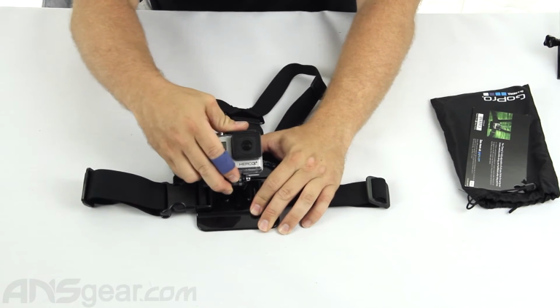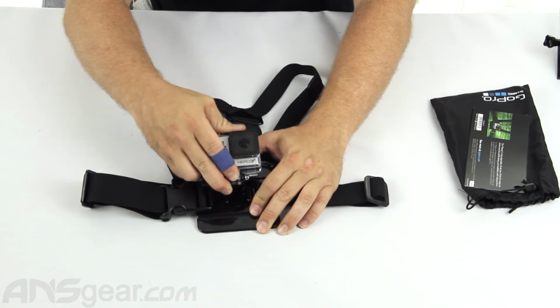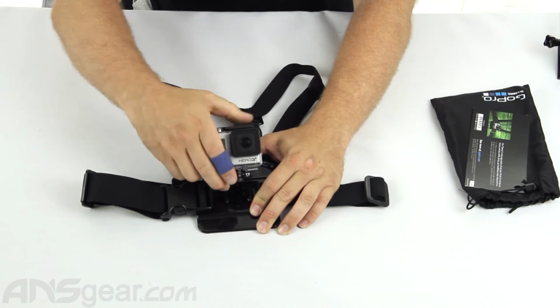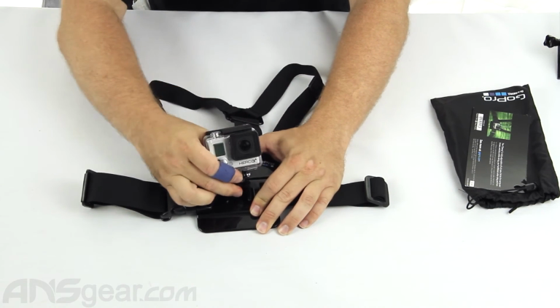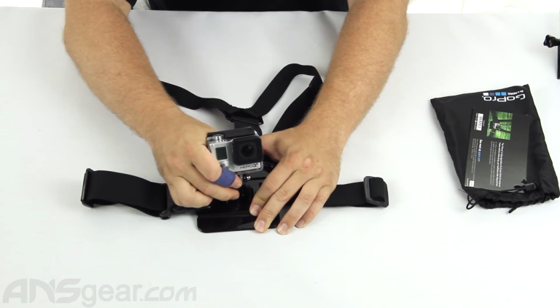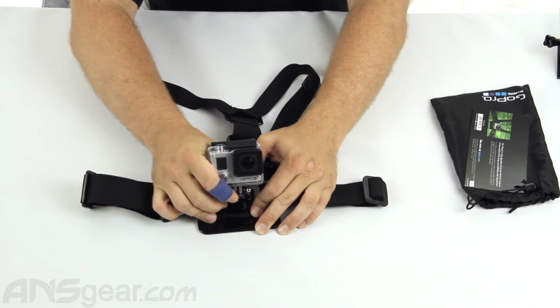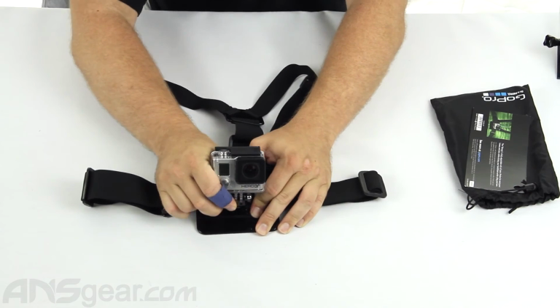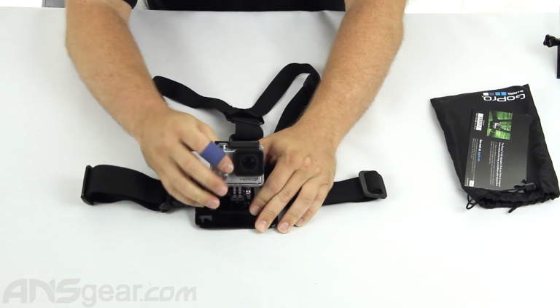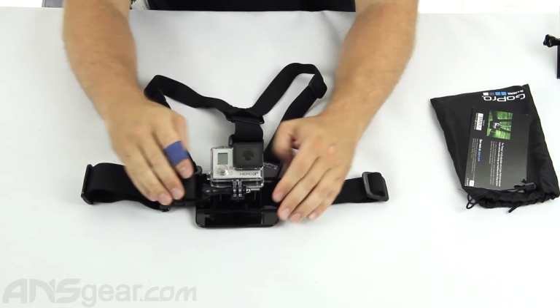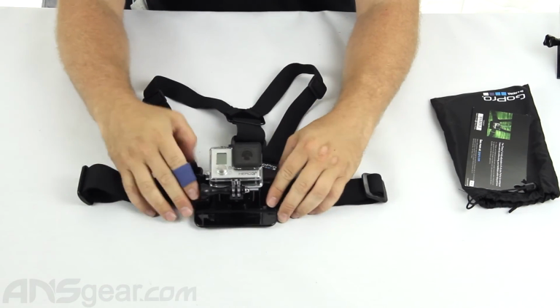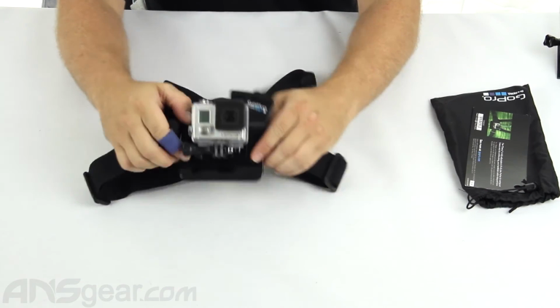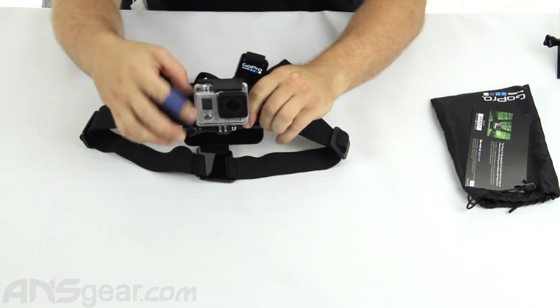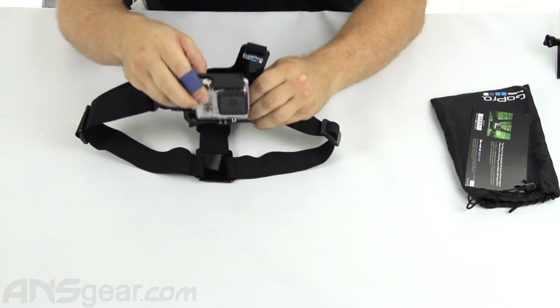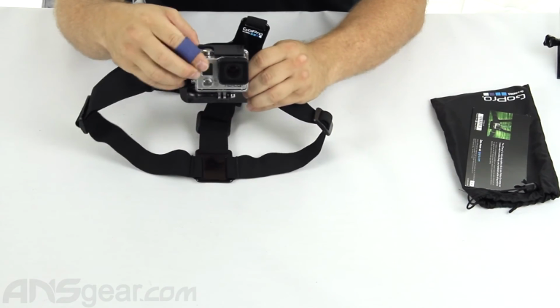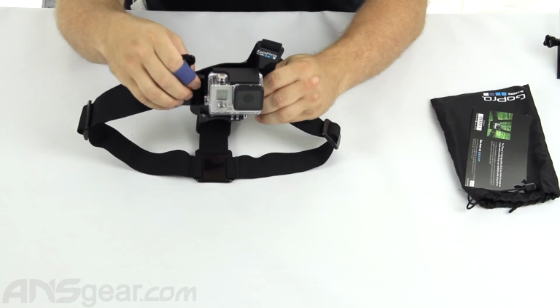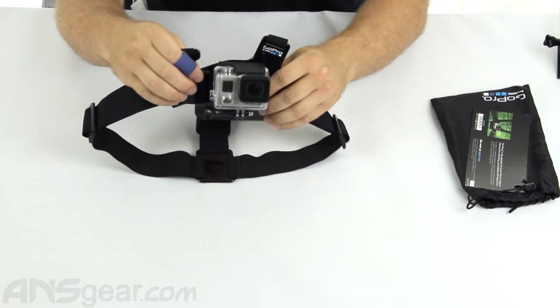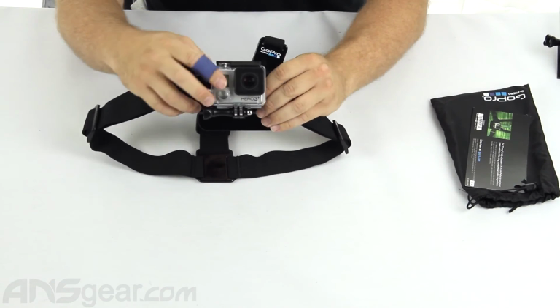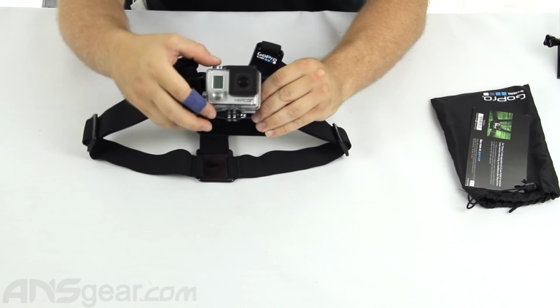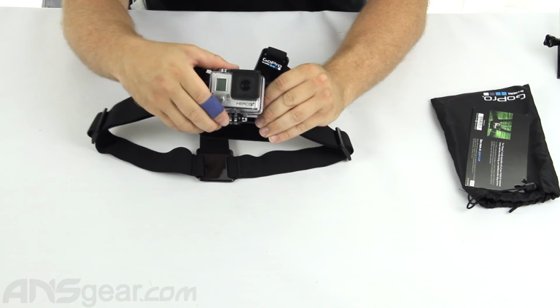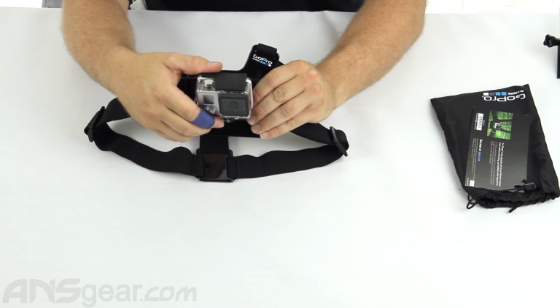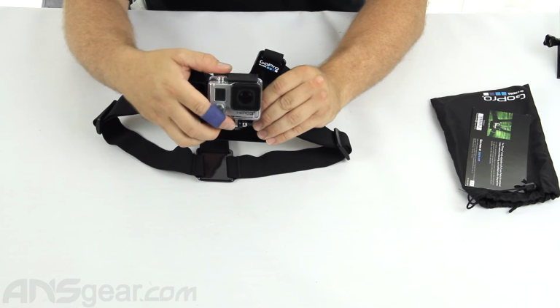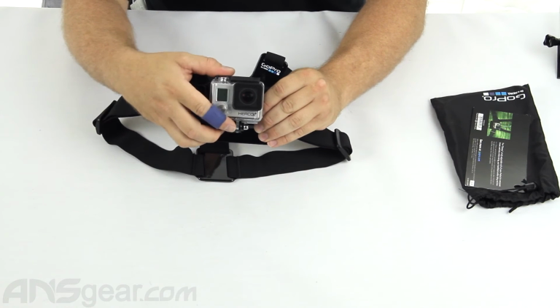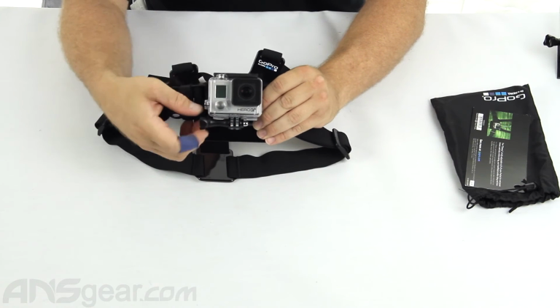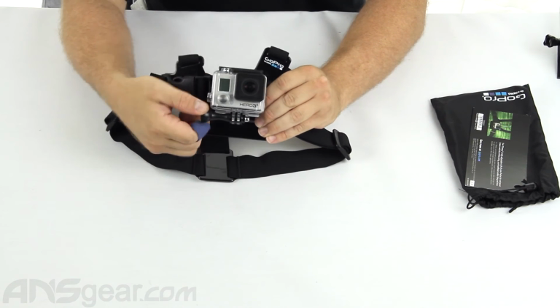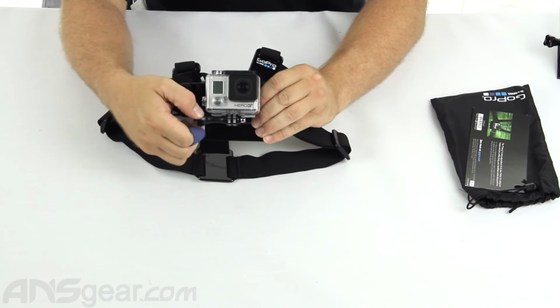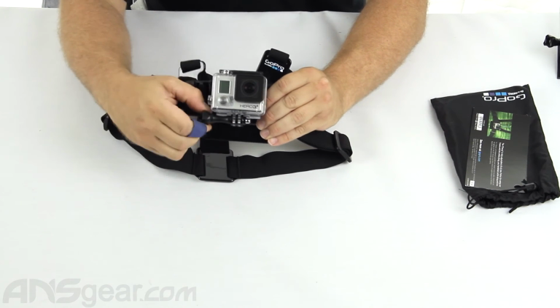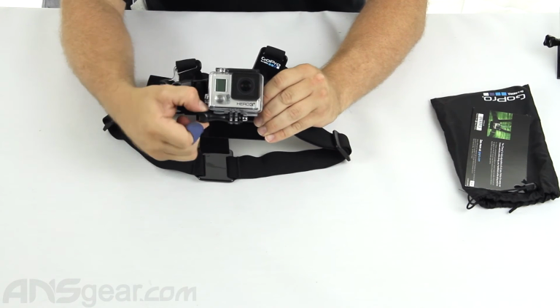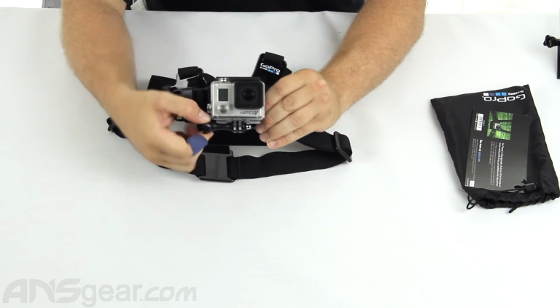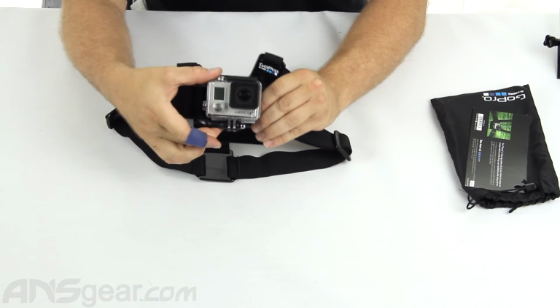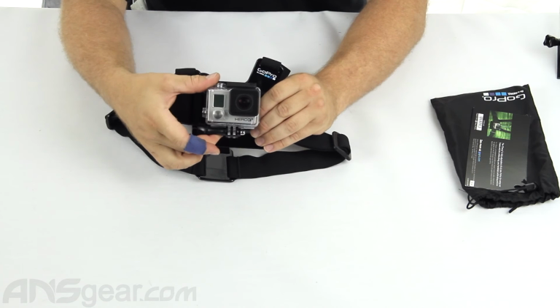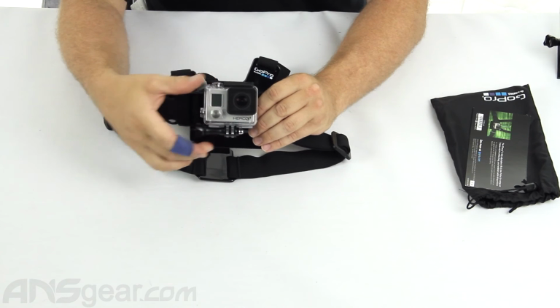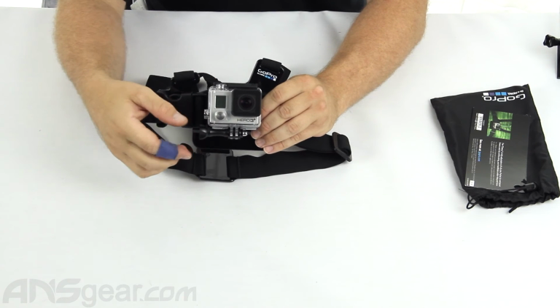We're going to slide this in here, snap it in place, and then as you can see, wherever we want to shoot, we find the position that we're looking for on the camera, and then we can just tighten this down and it's going to lock it in place and it's not going to move.